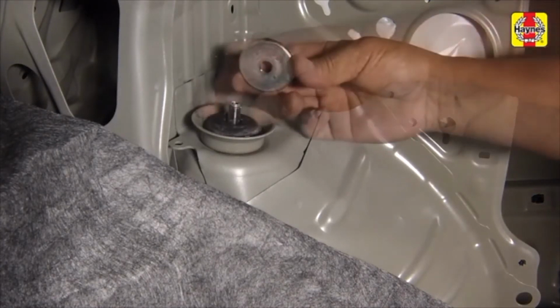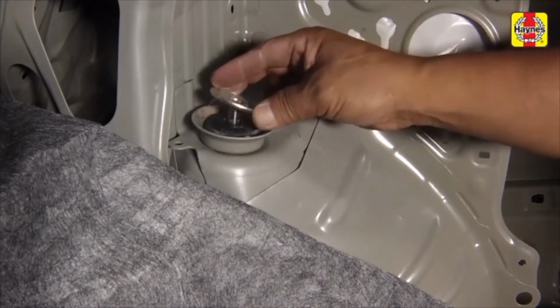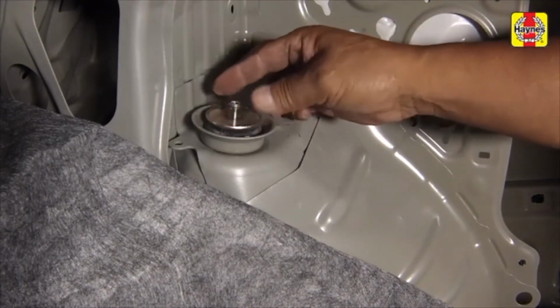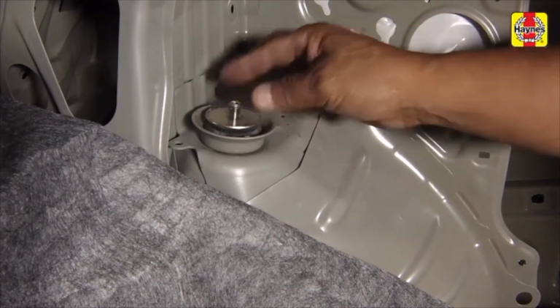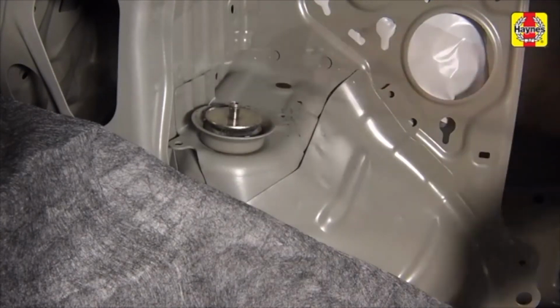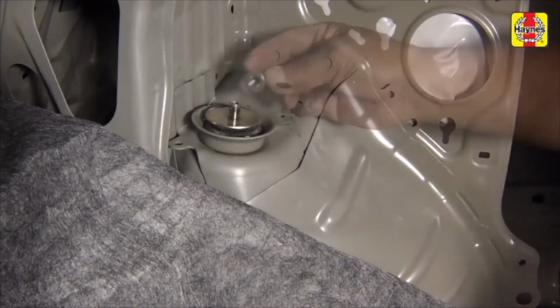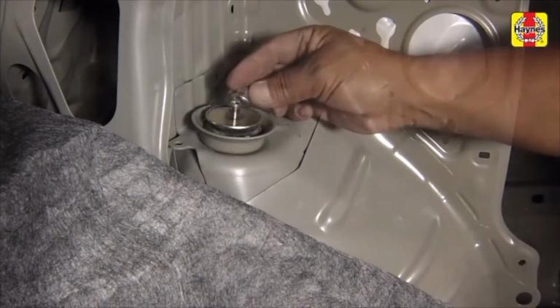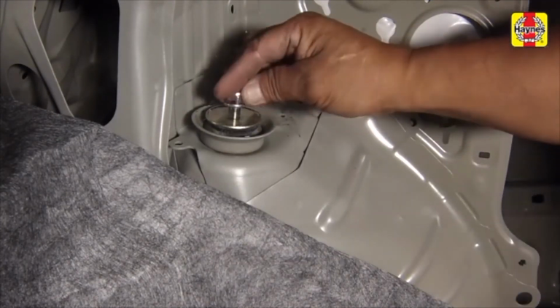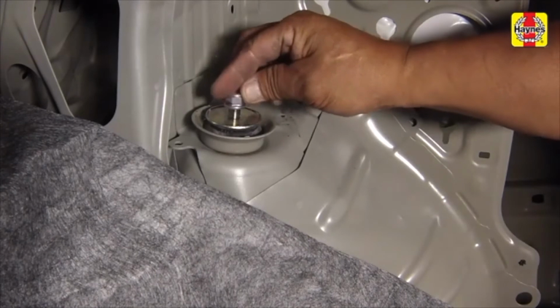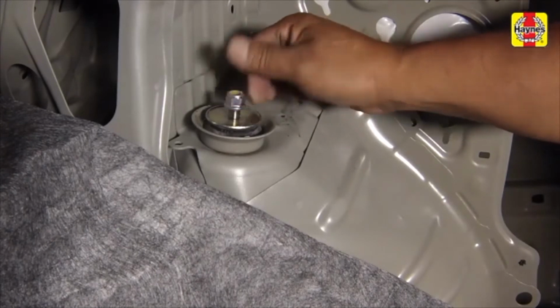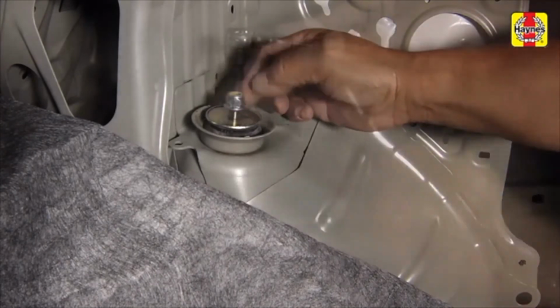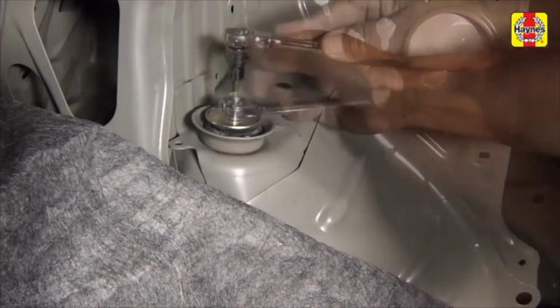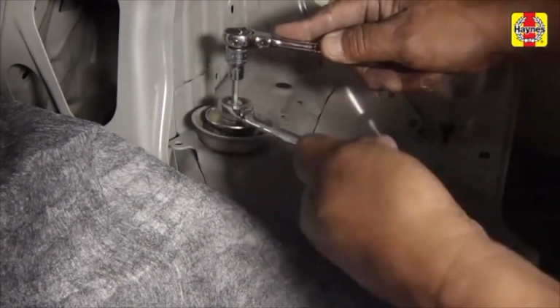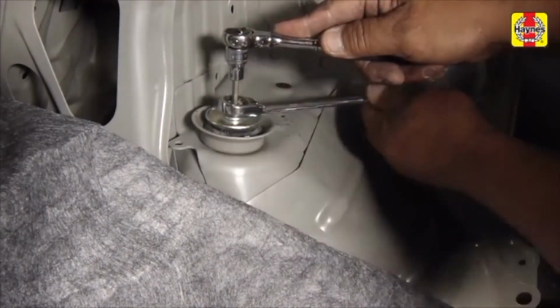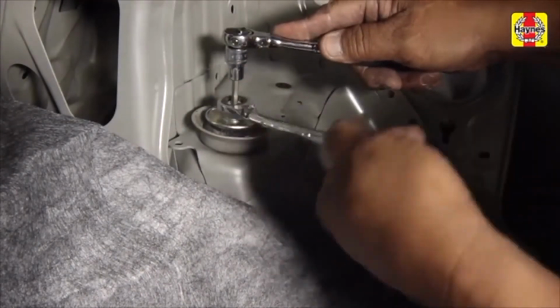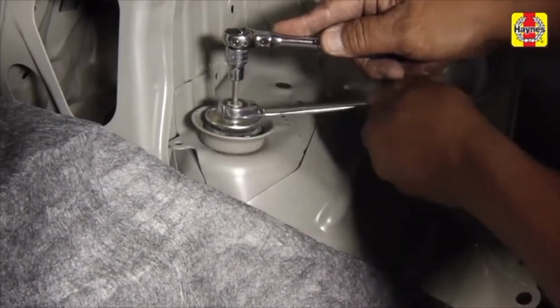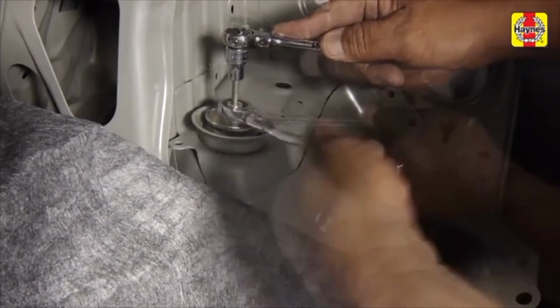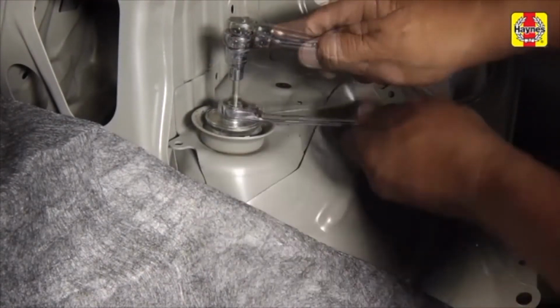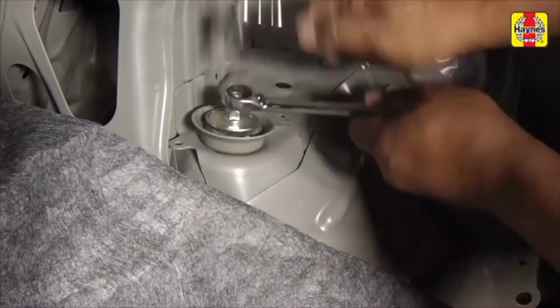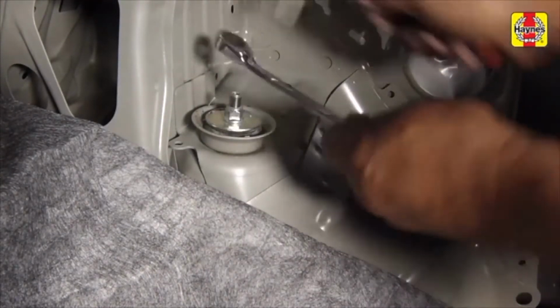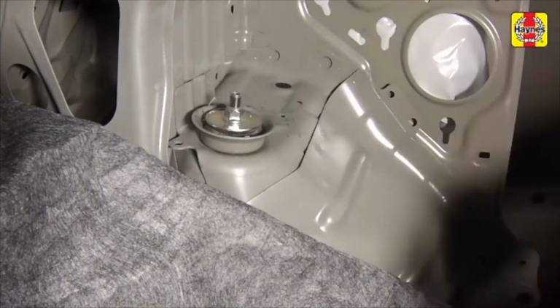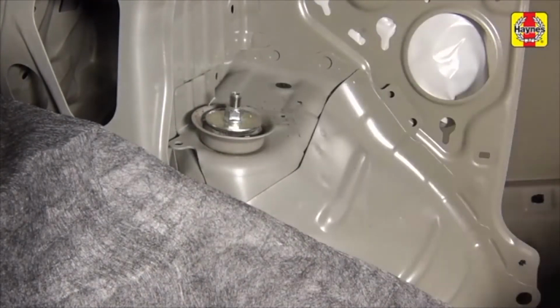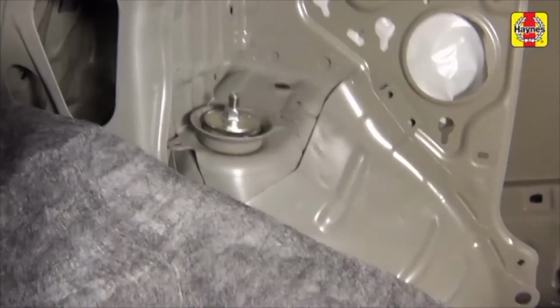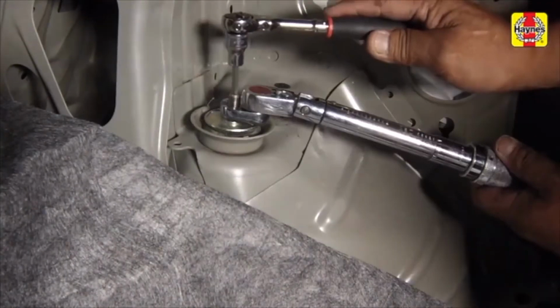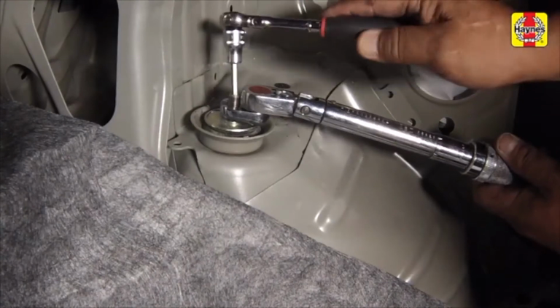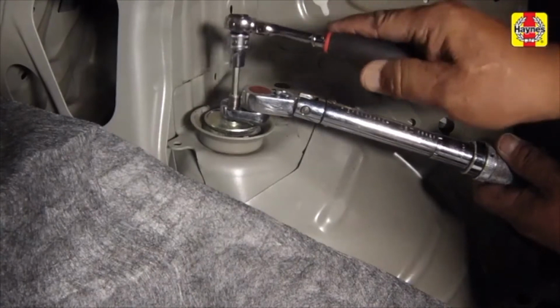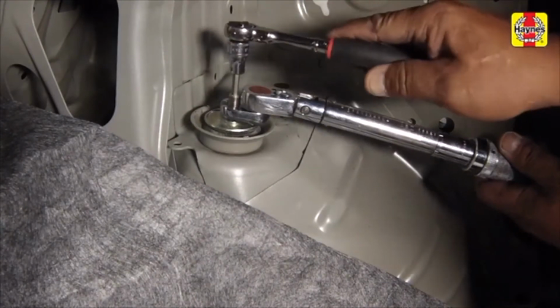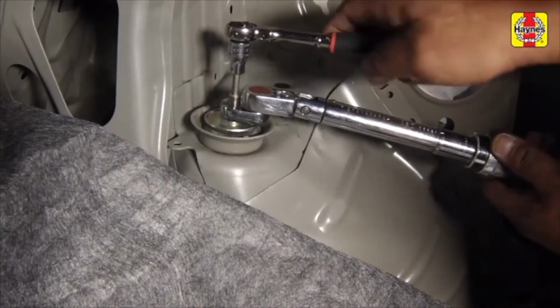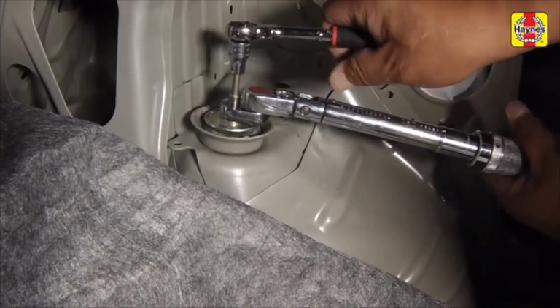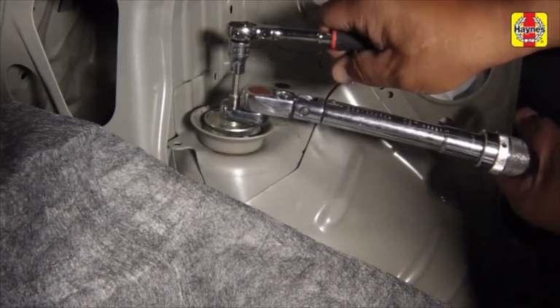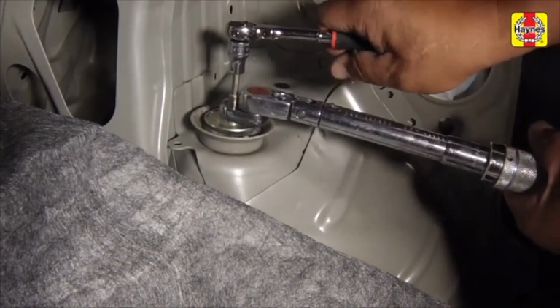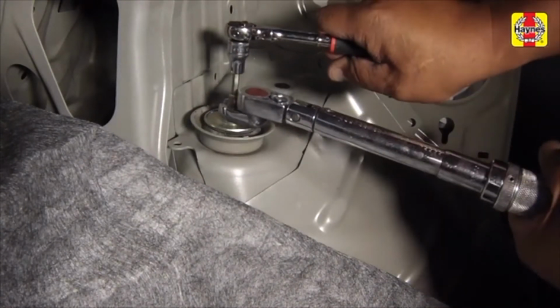Install the upper bushing, washer, and nut, then tighten them in place. Tighten the upper mounting nut to the specified torque setting.